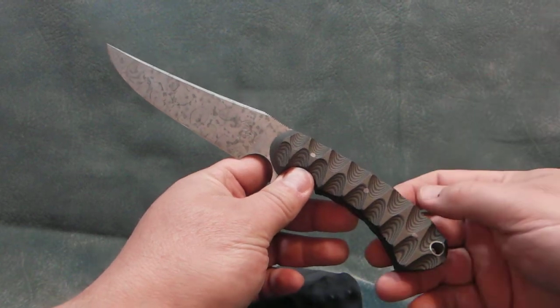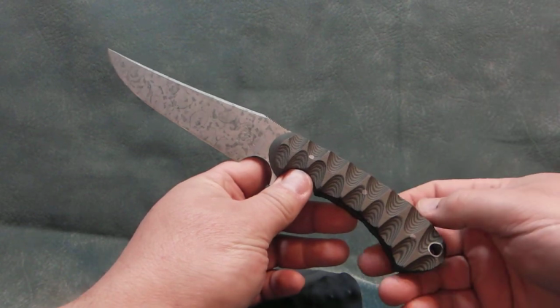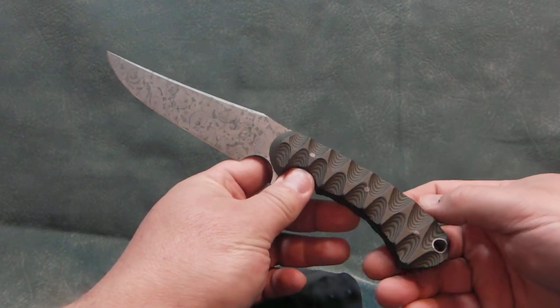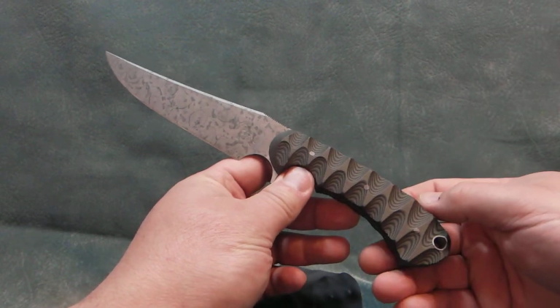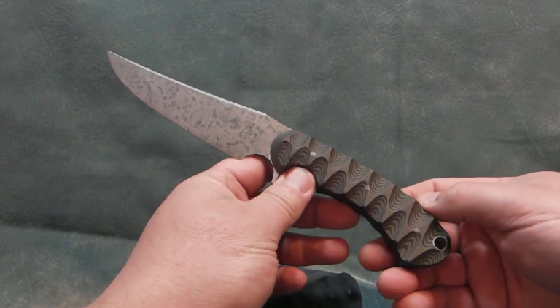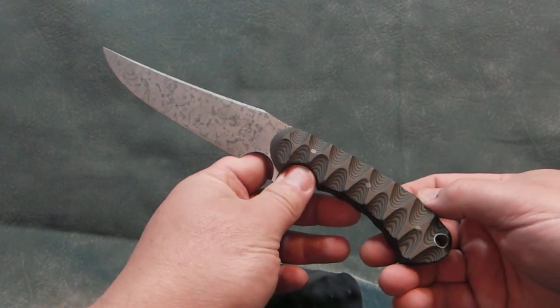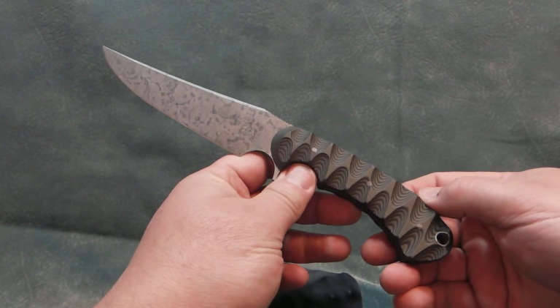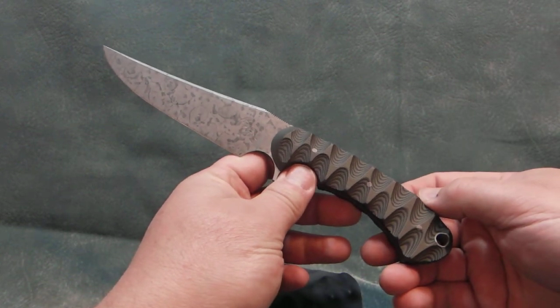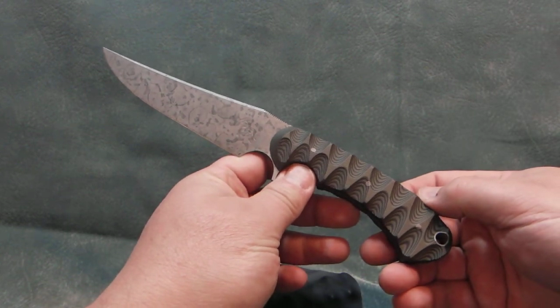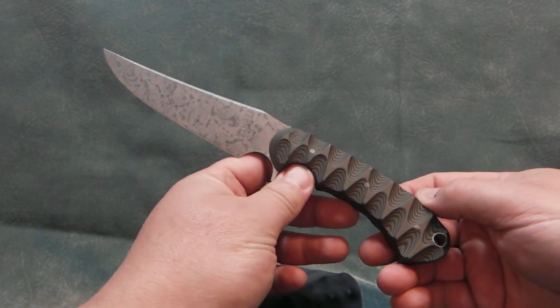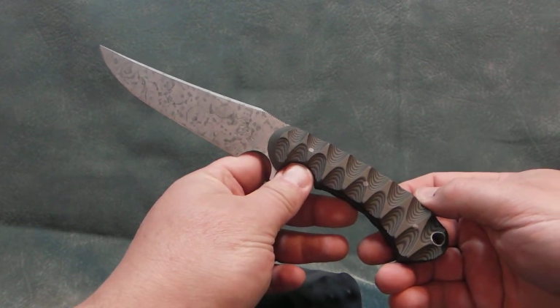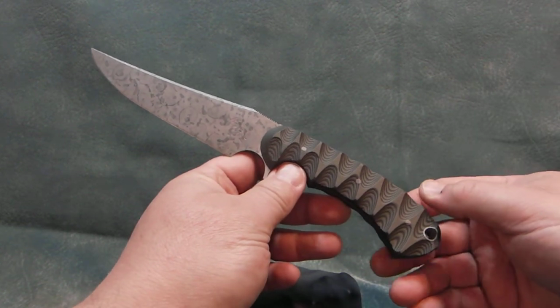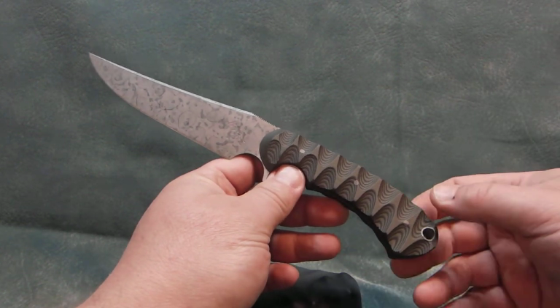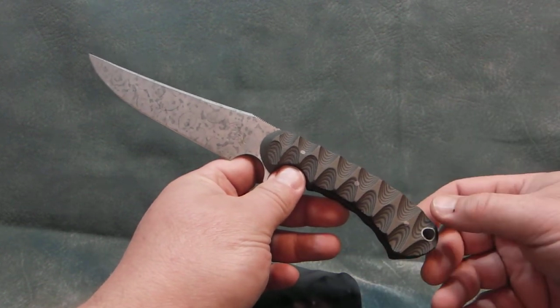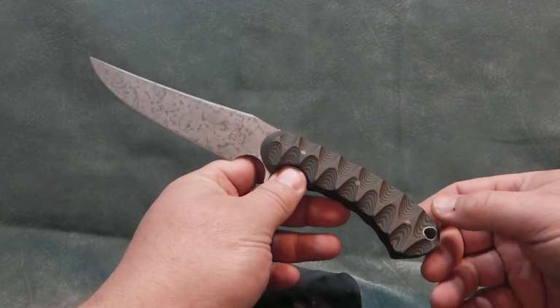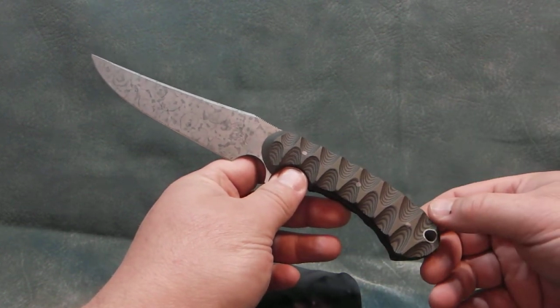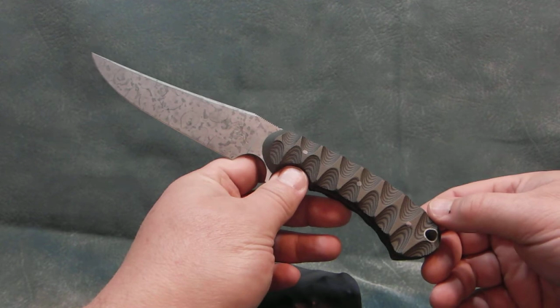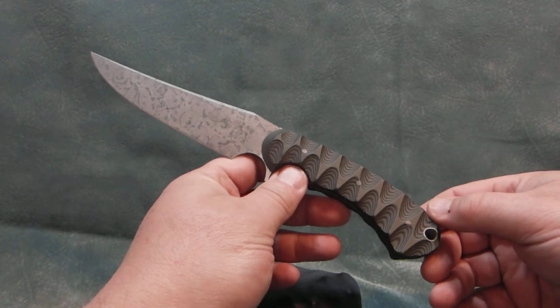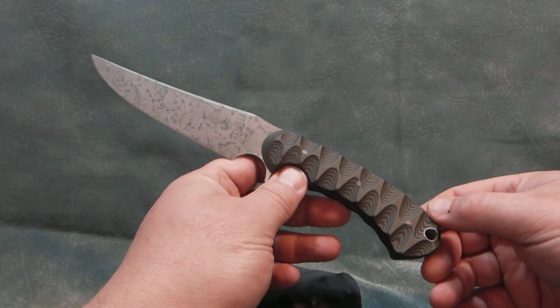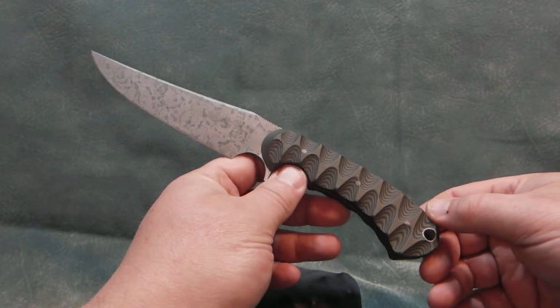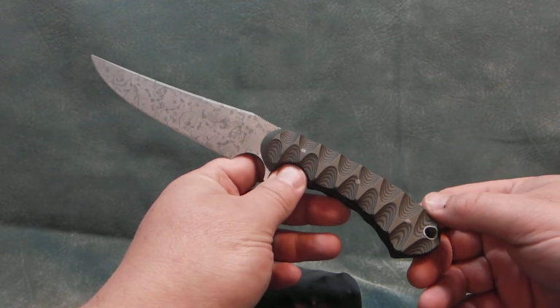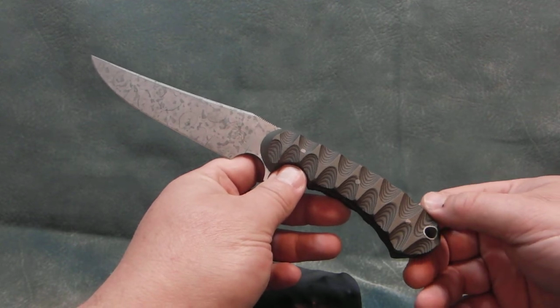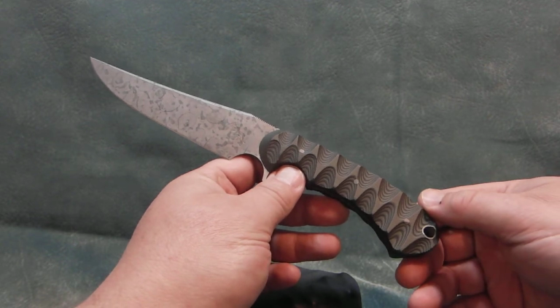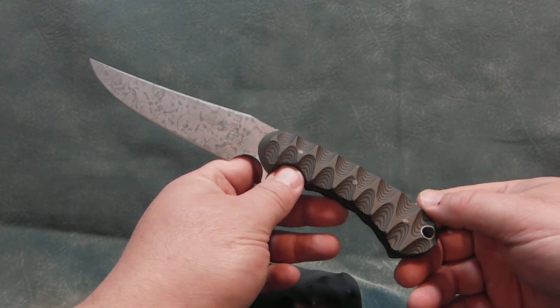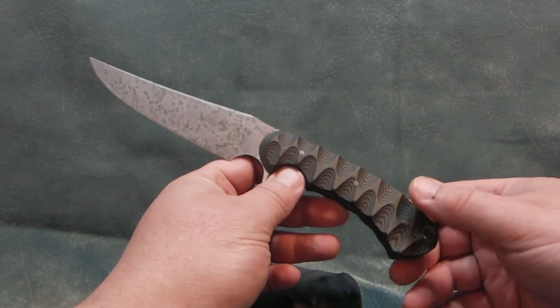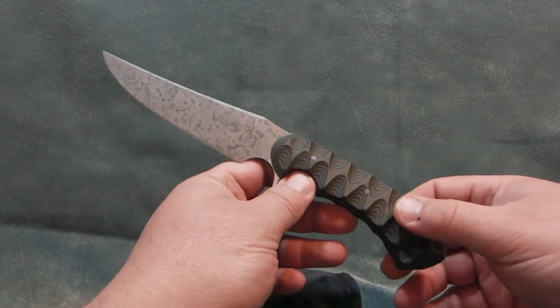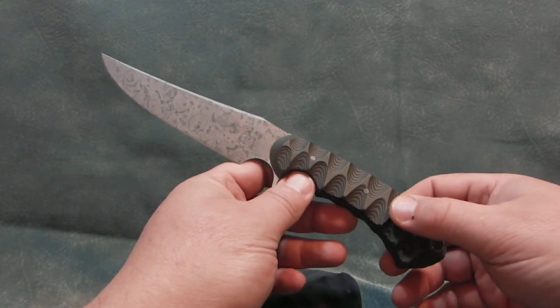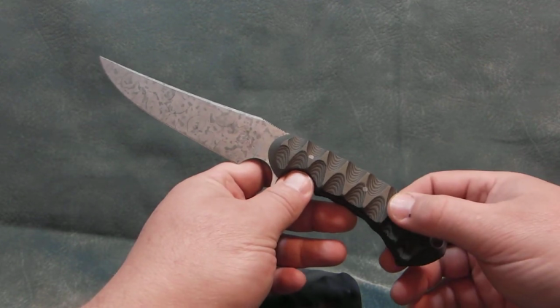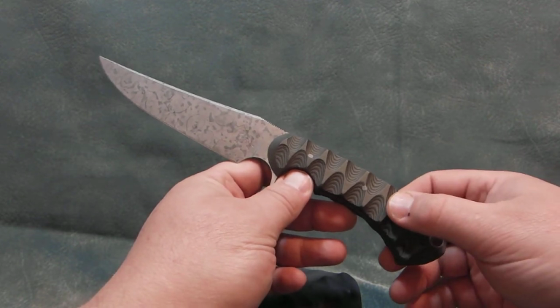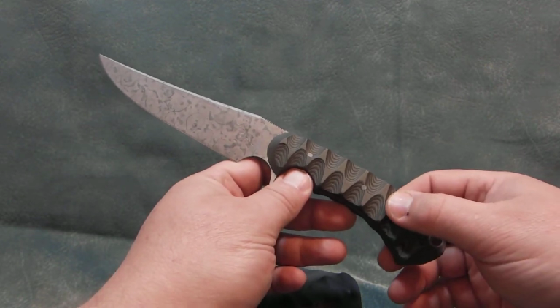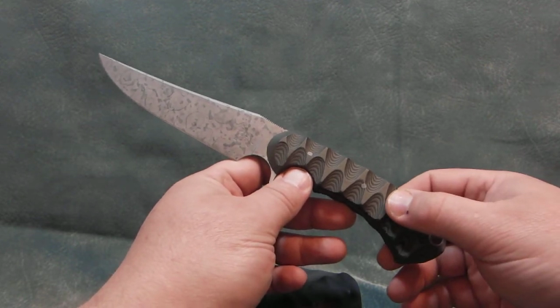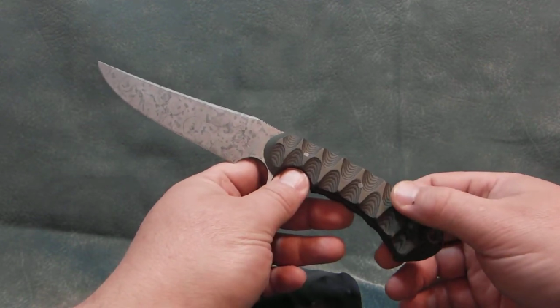Hello, I have a new knife to show today. It's made in 4V, a new, very wear resistant and tough steel.